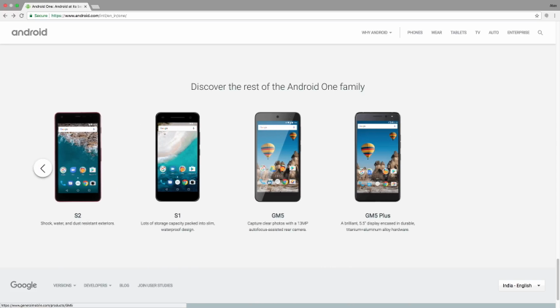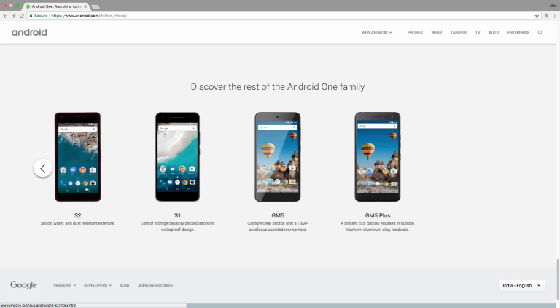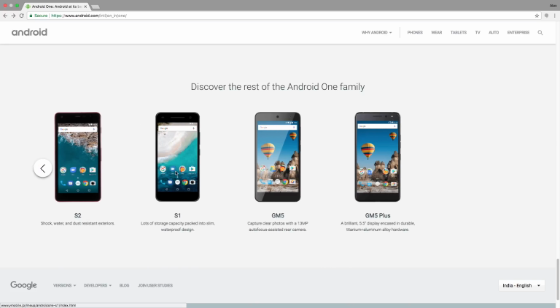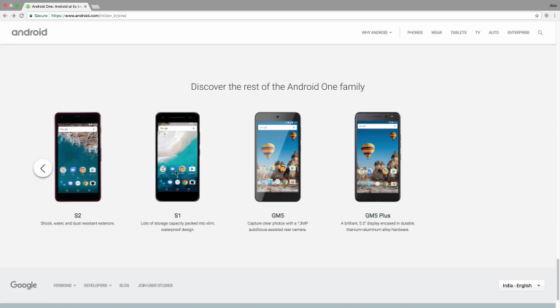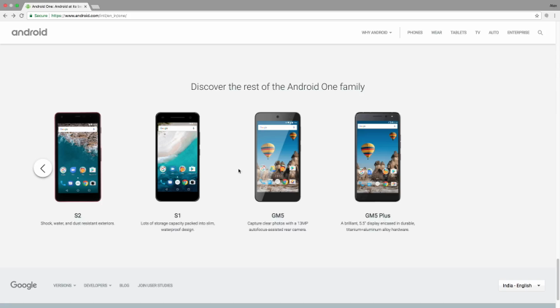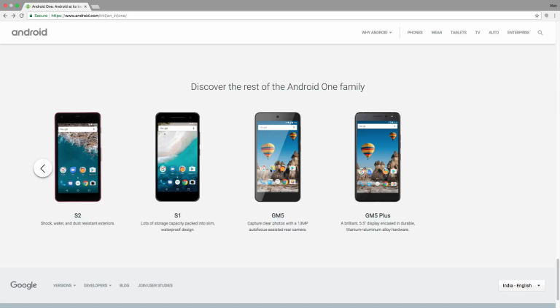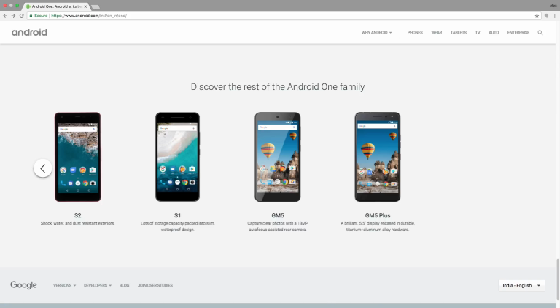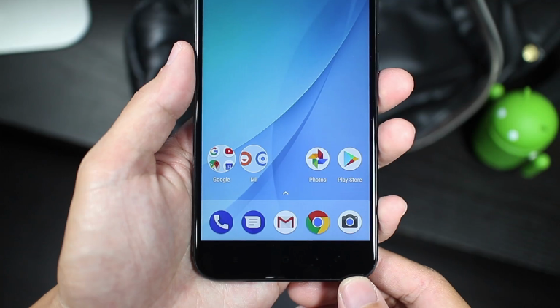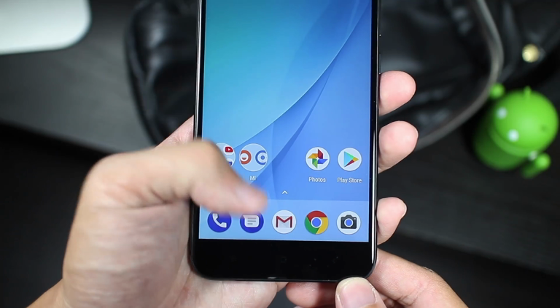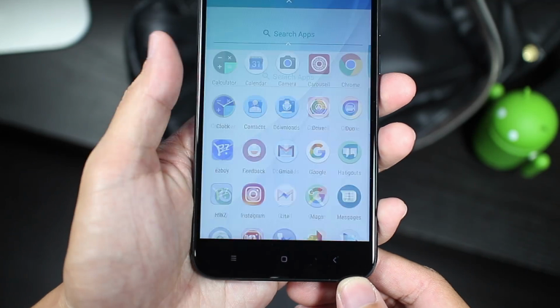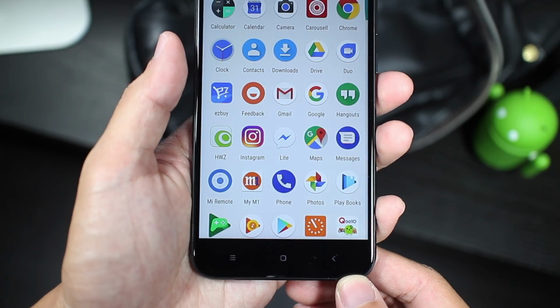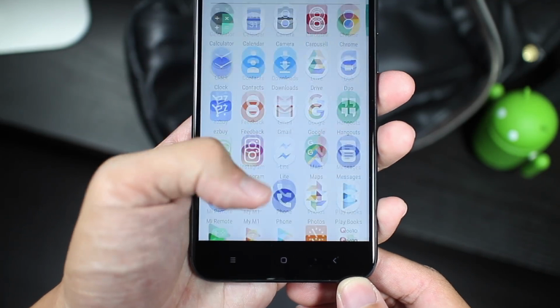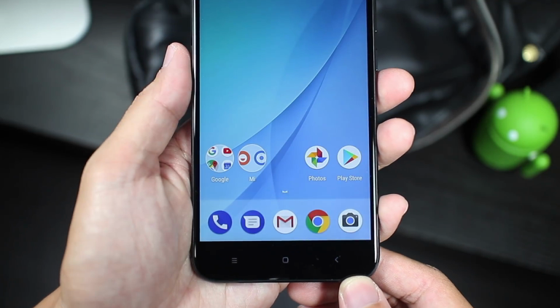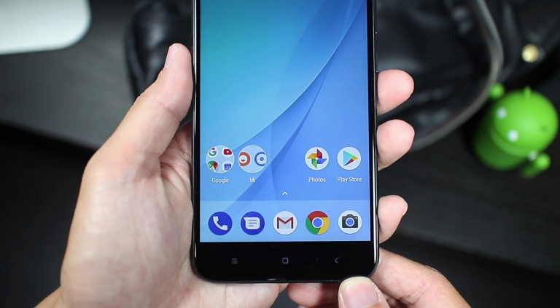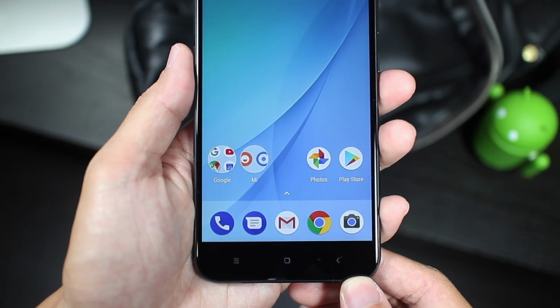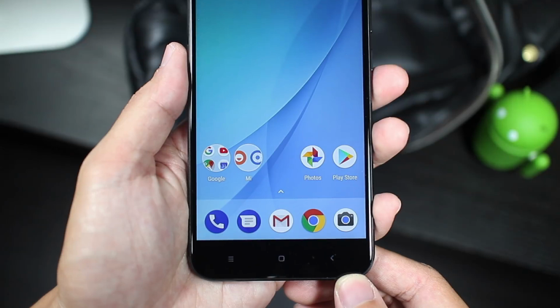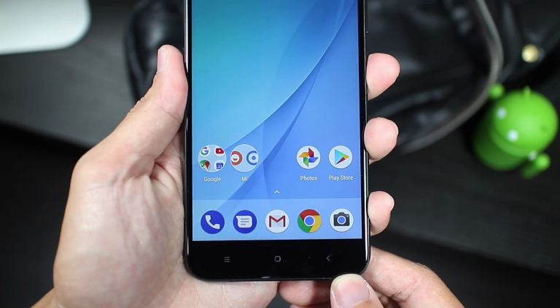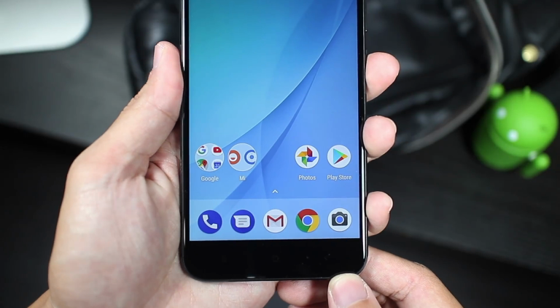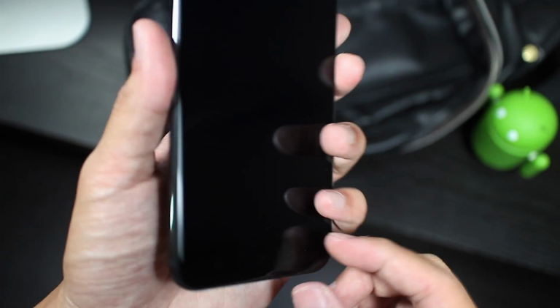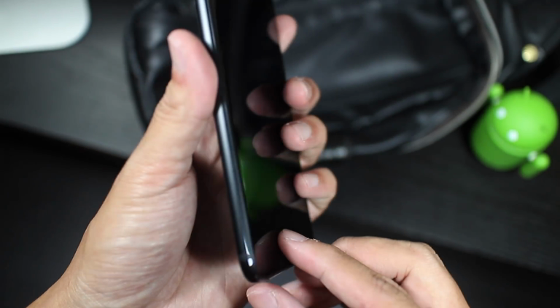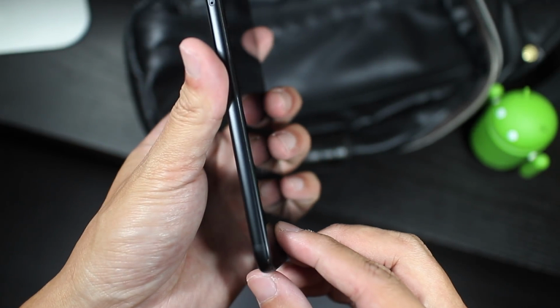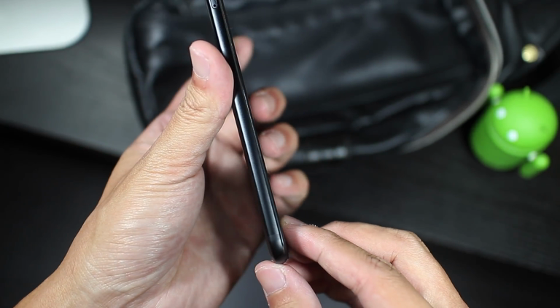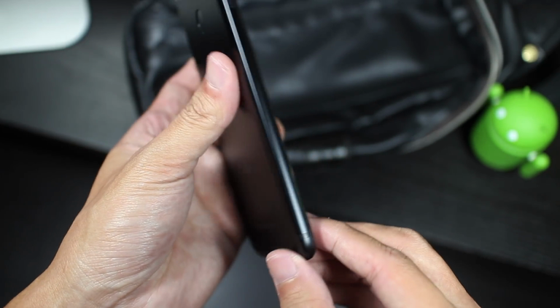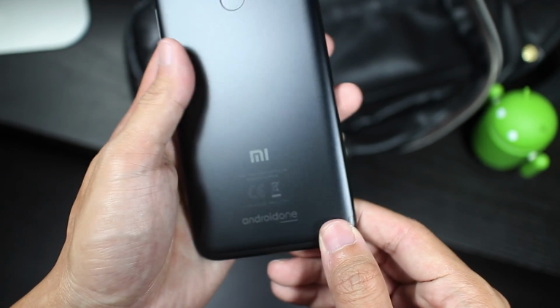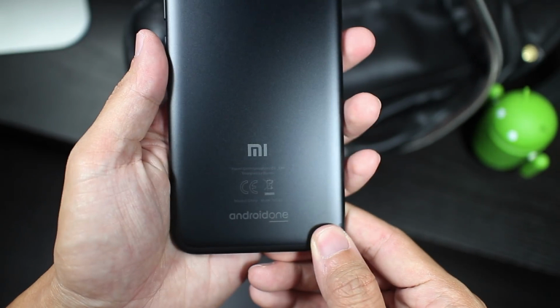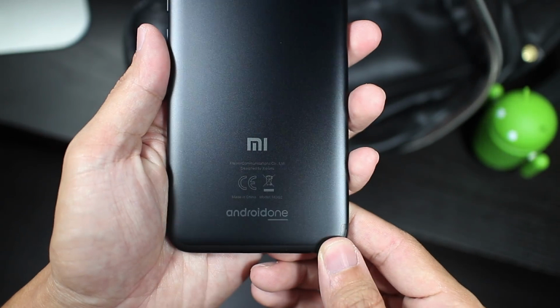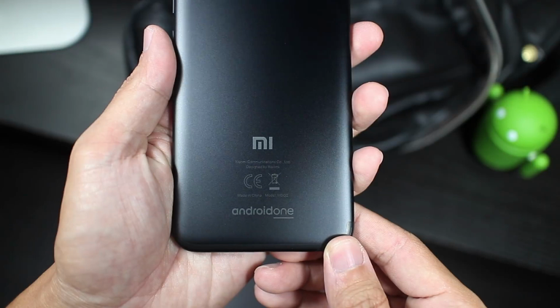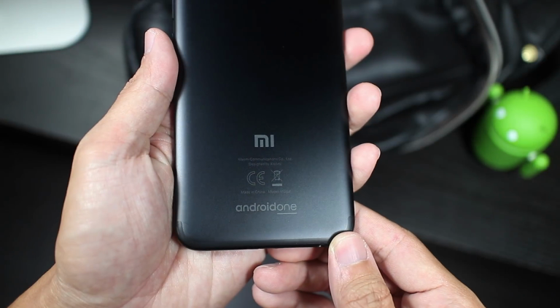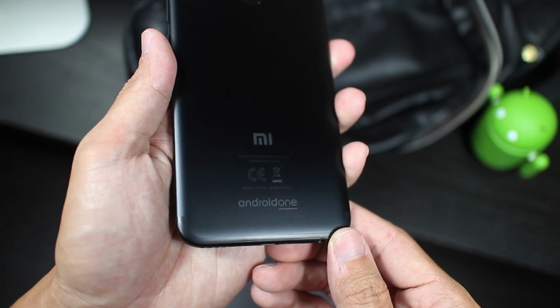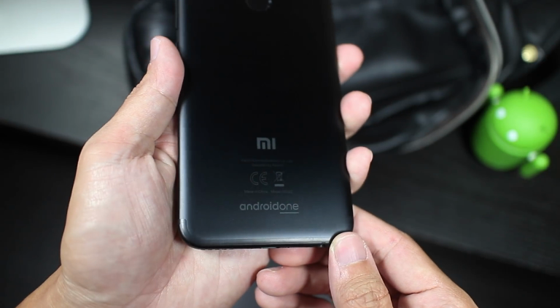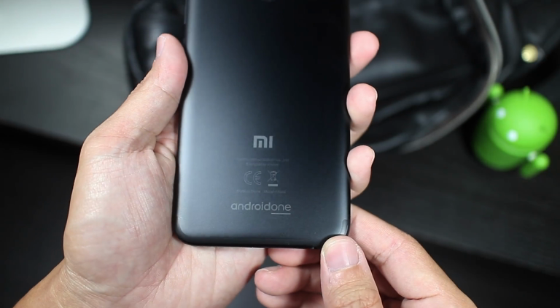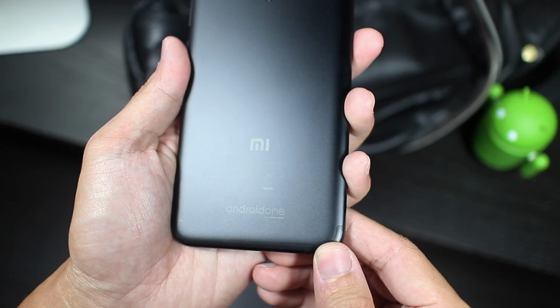In a nutshell, cheap phones that run stock Android. Back to the Mi A1 — essentially it's just a rebranded Mi 5X running stock Android. It's the same premium but pedestrian looking design, and the same hardware specifications, which might not be all bad.